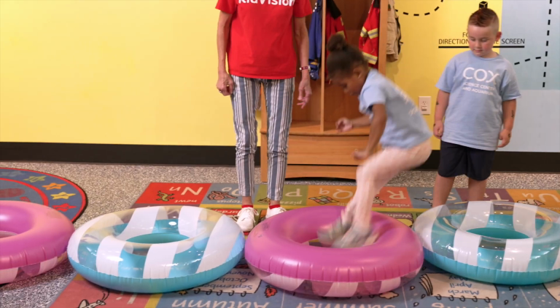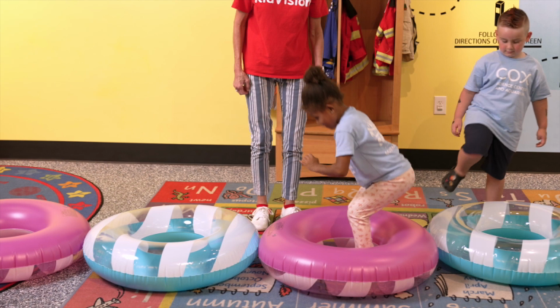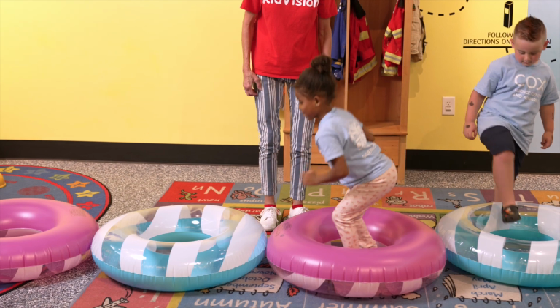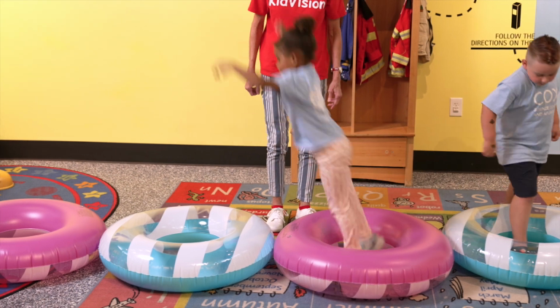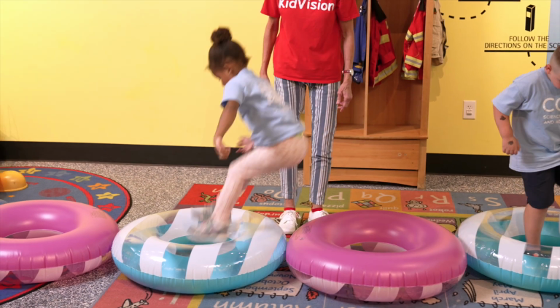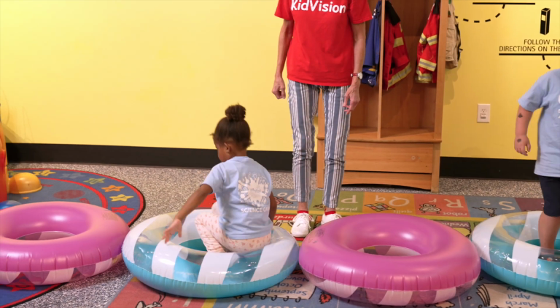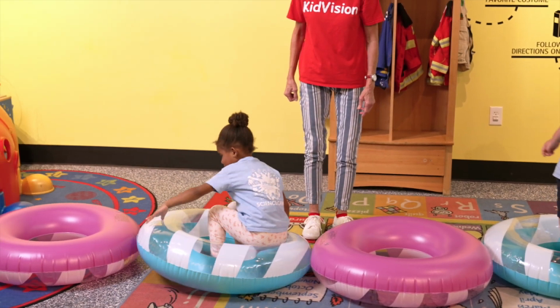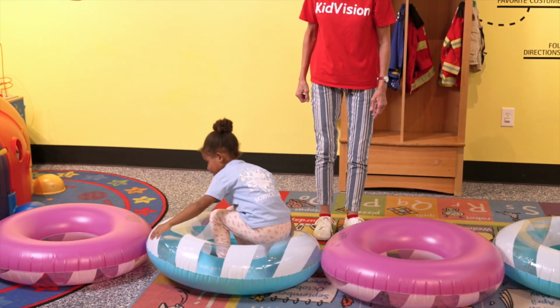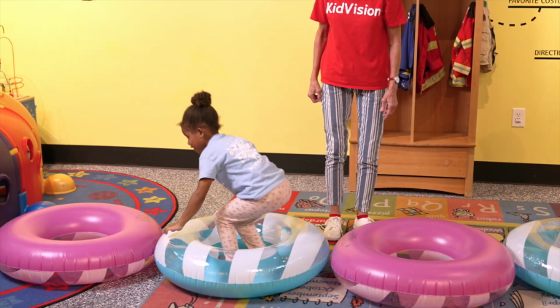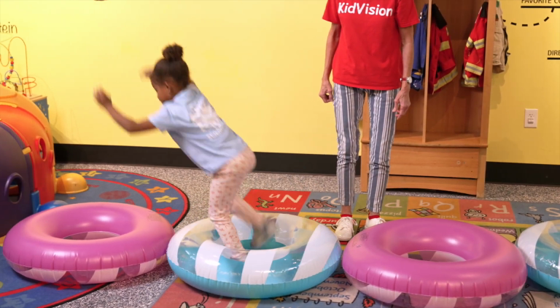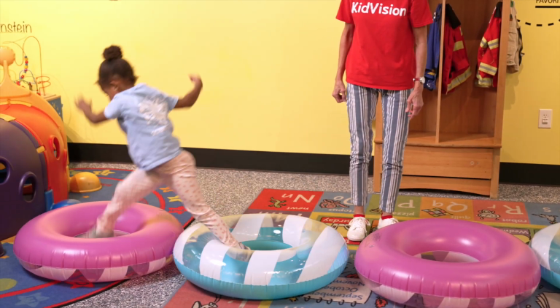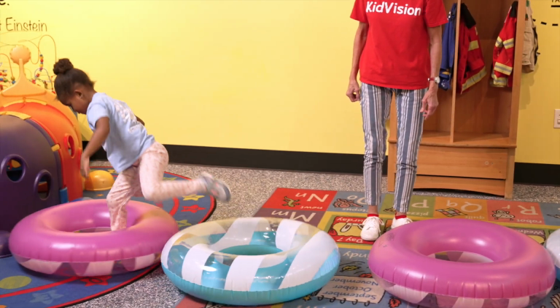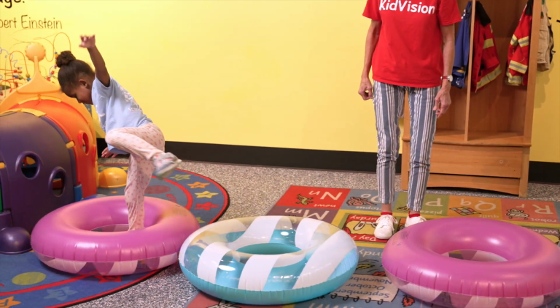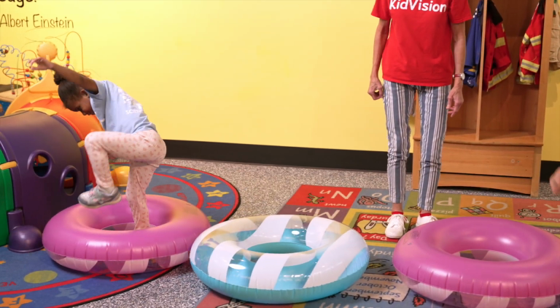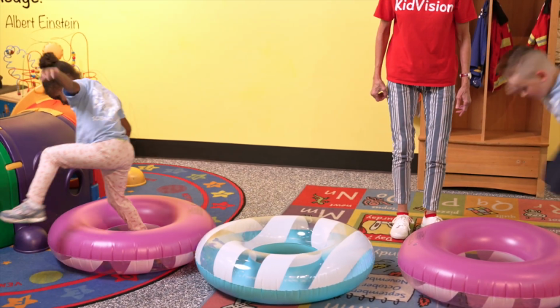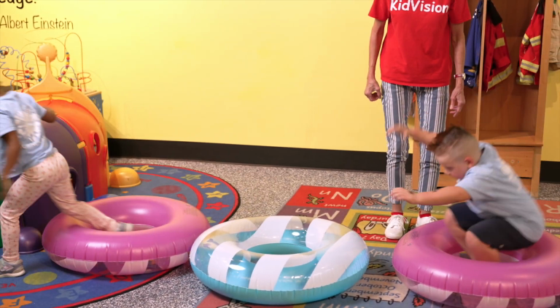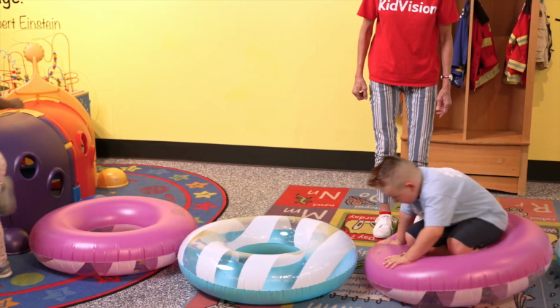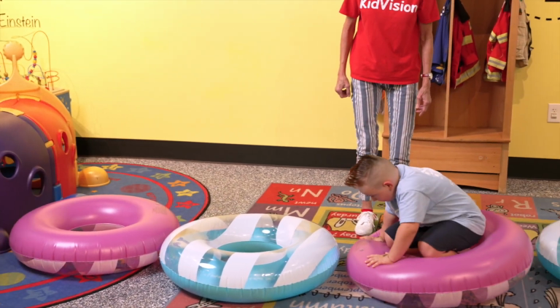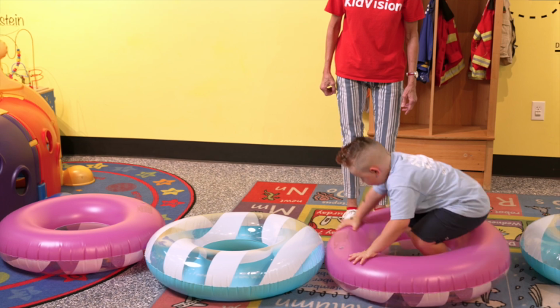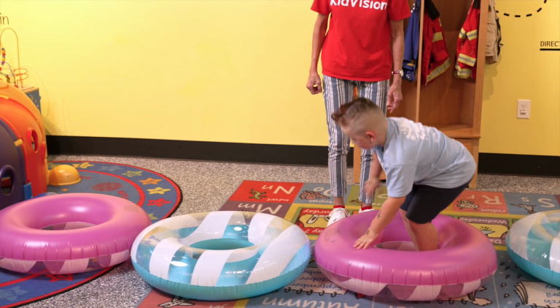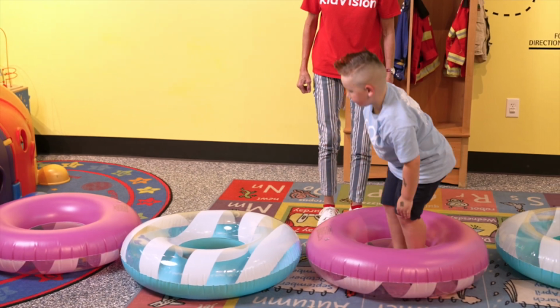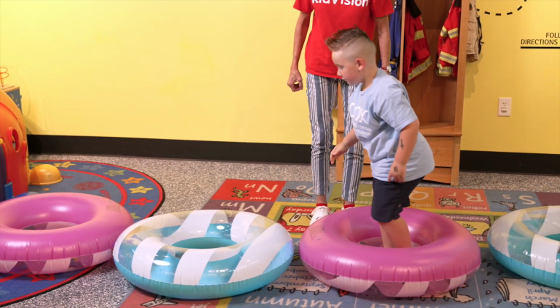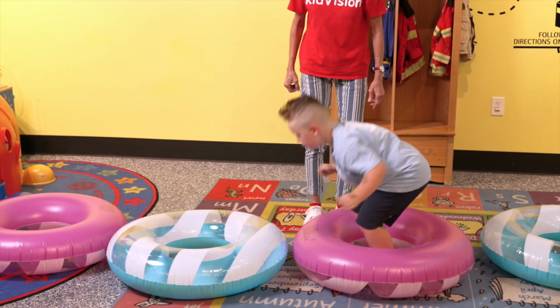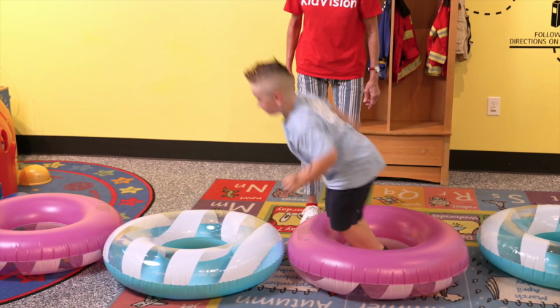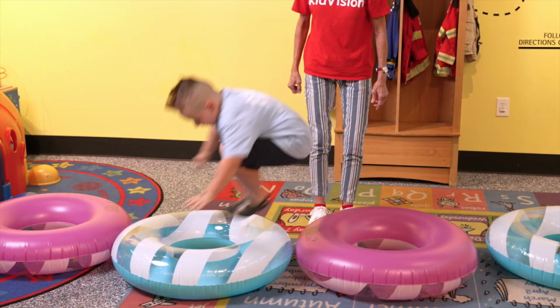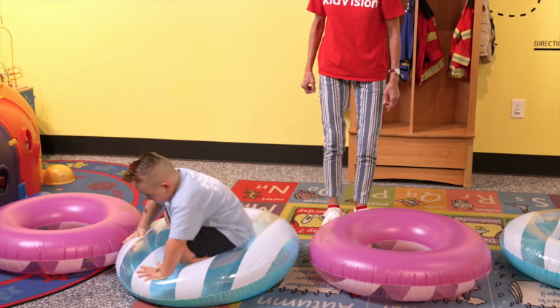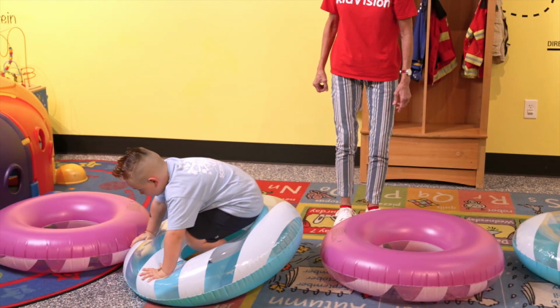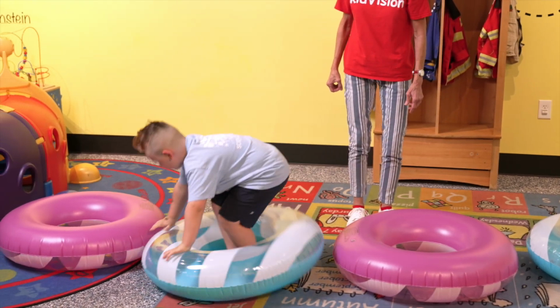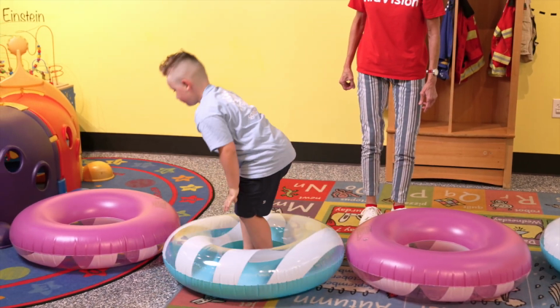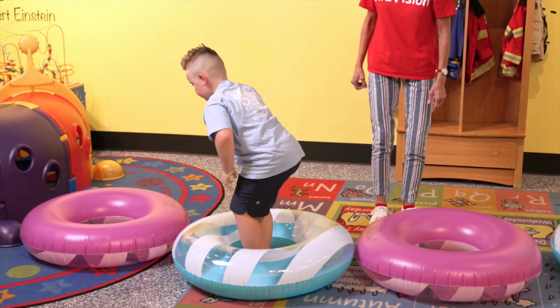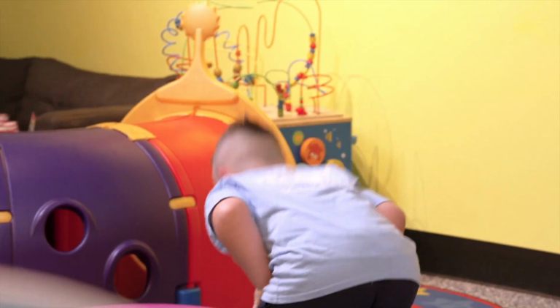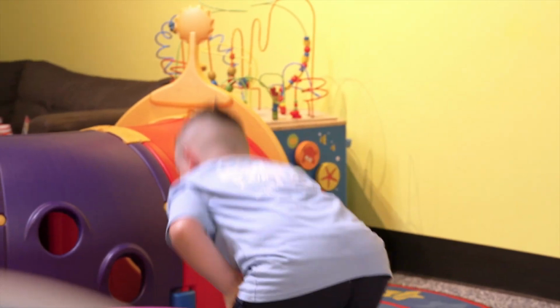Let's have some fun and jump through our pattern. Wow! Good jumping! Blue, pink, blue, pink. Great!